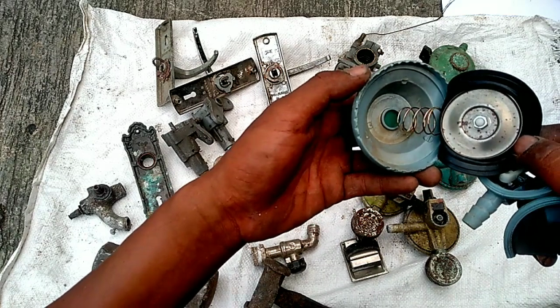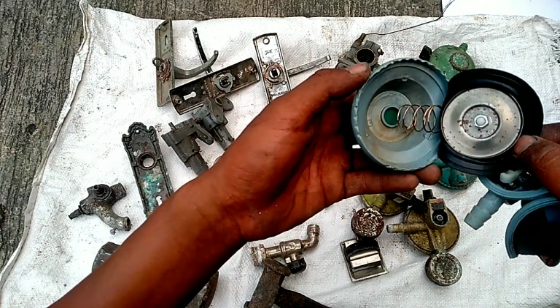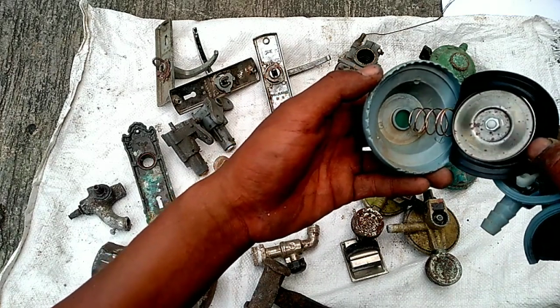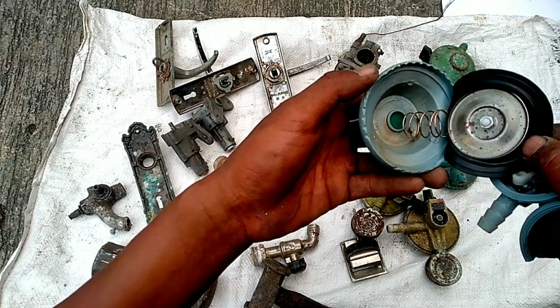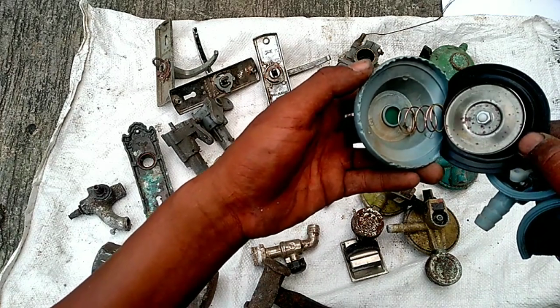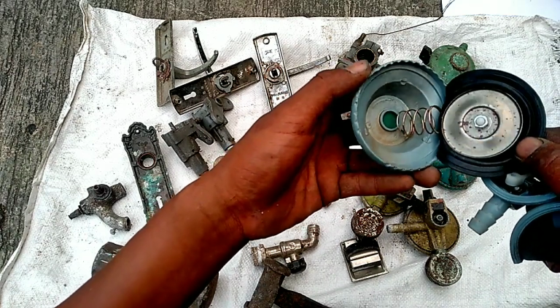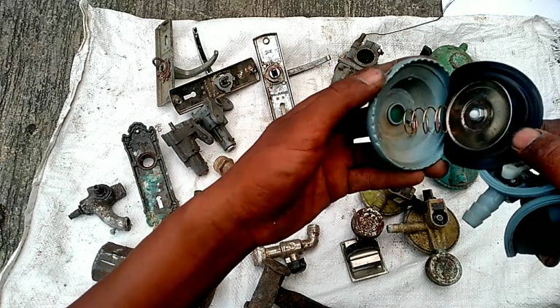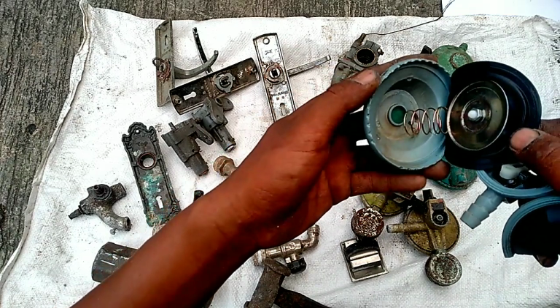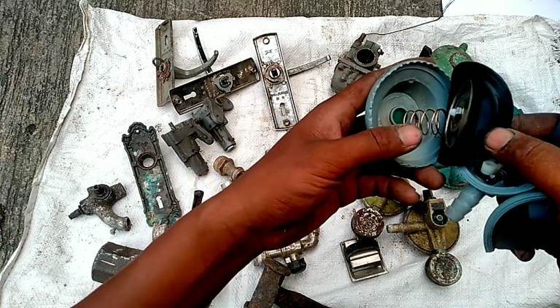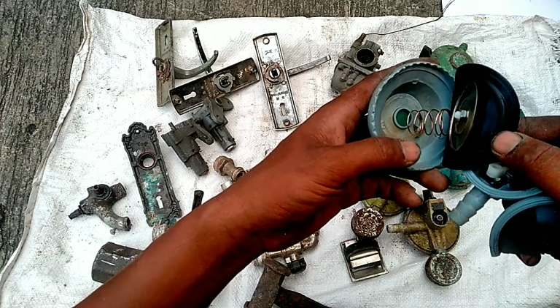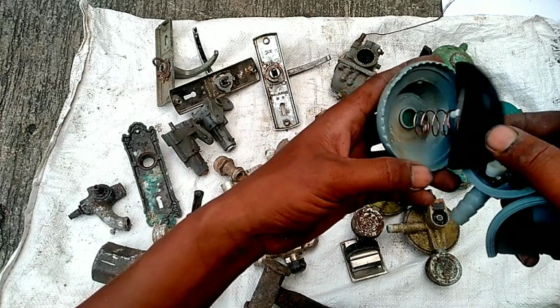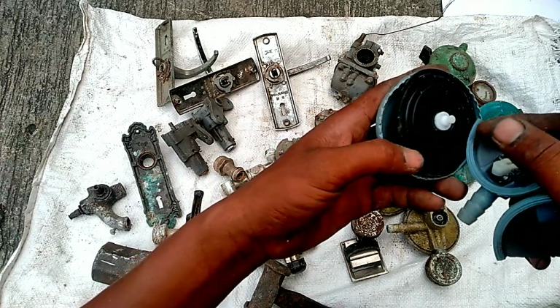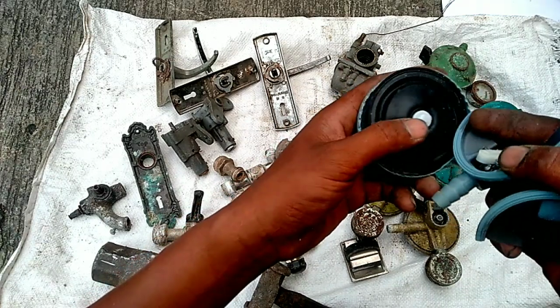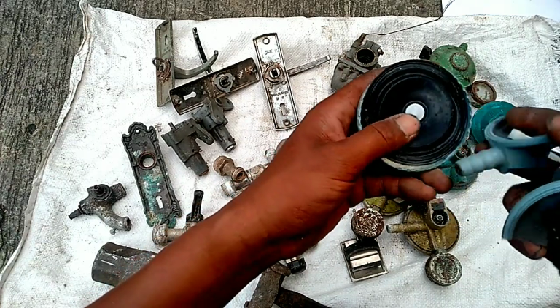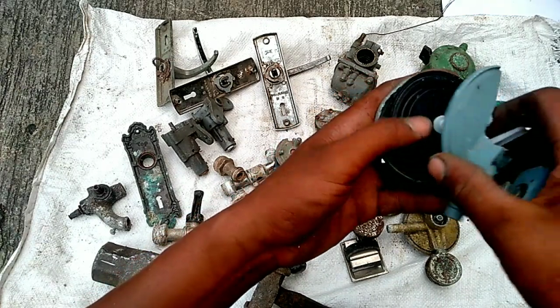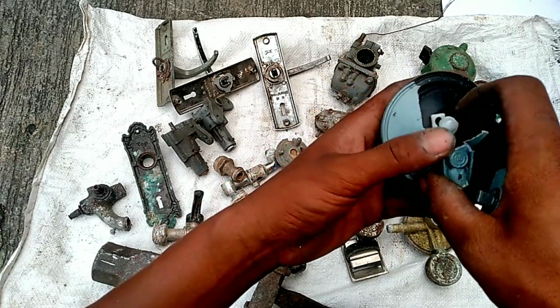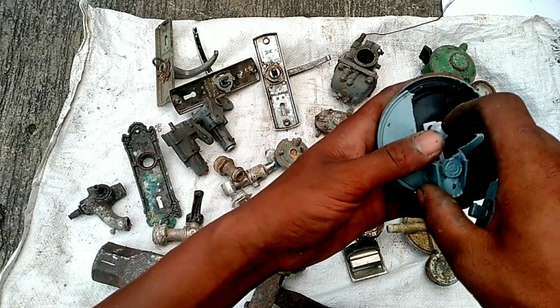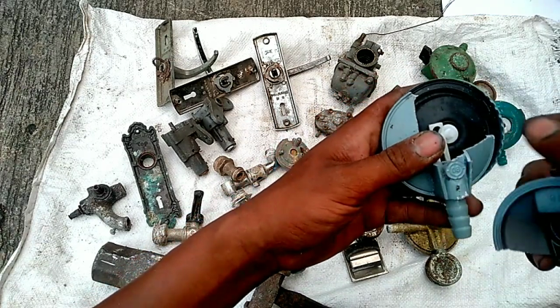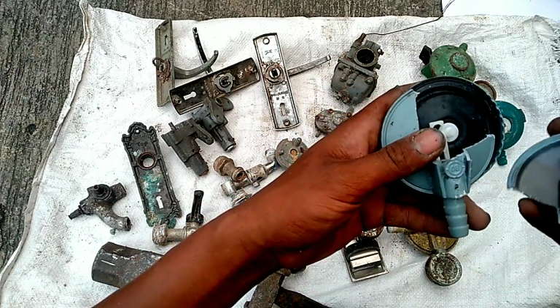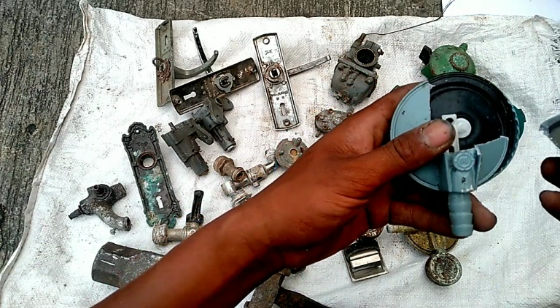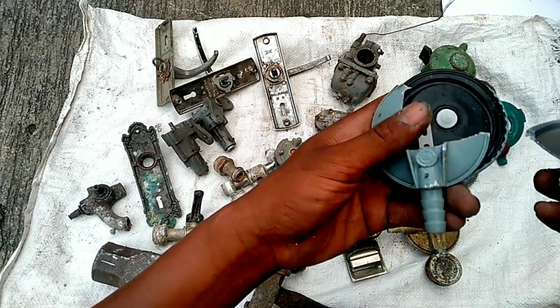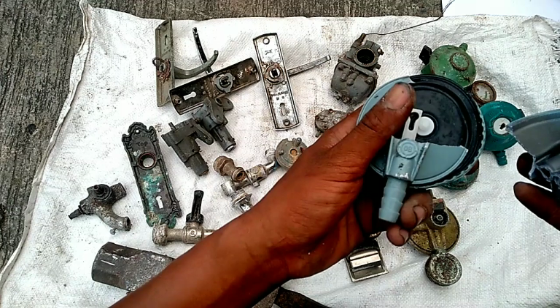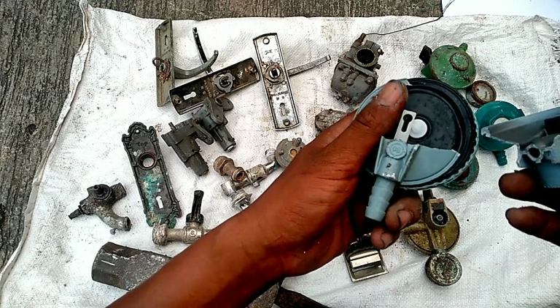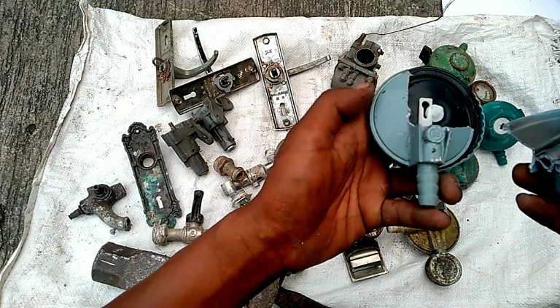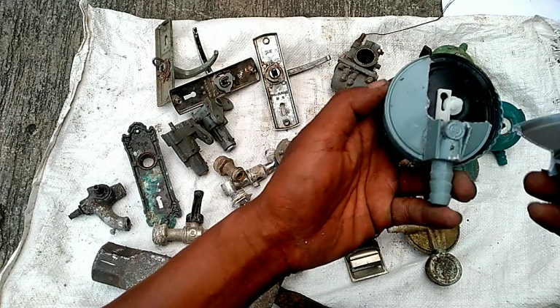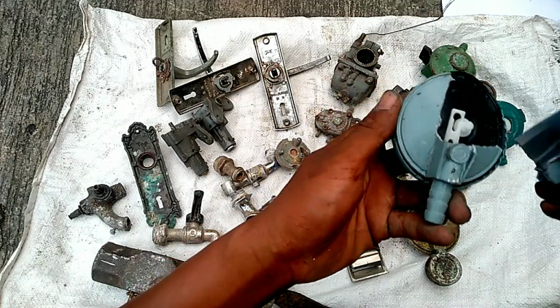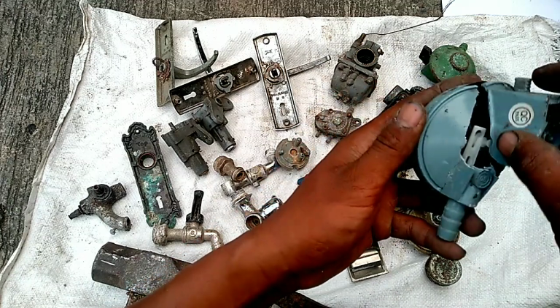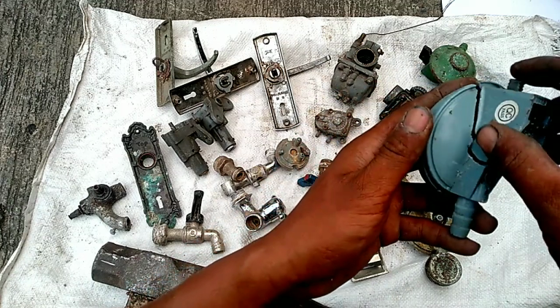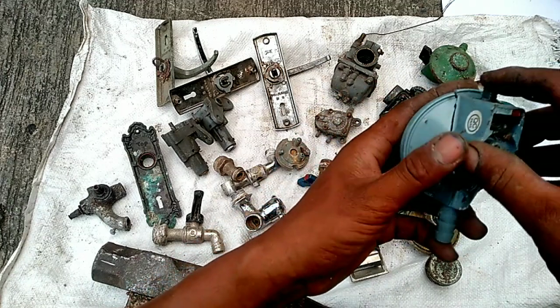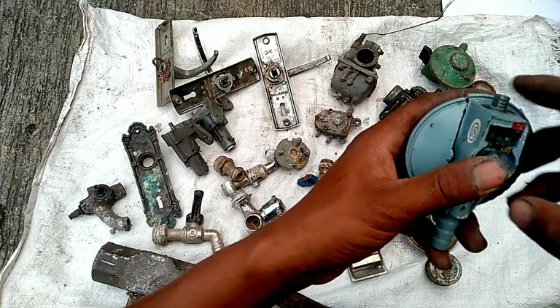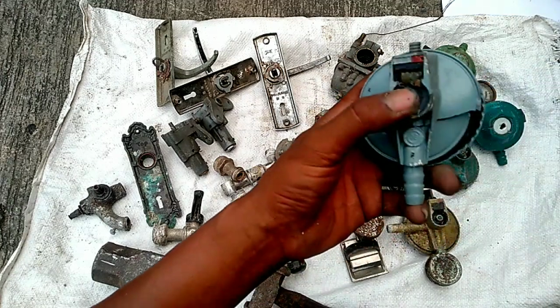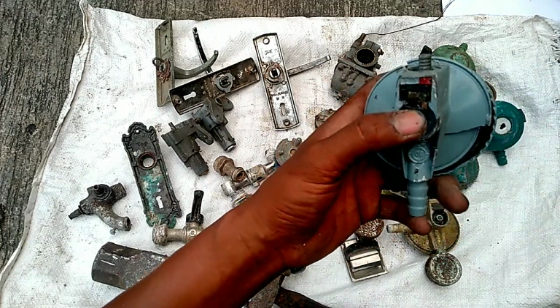Kalau kita menjual bersih, ya harus kita bersihkan seperti ini. Insya Allah harganya bisa belasan ribu rupiah. Kalau kita cuma sontor seperti ini, ya paling mau 10 ribu.